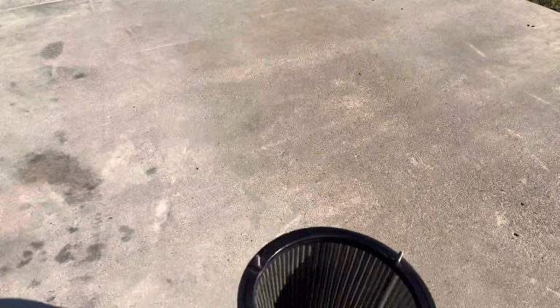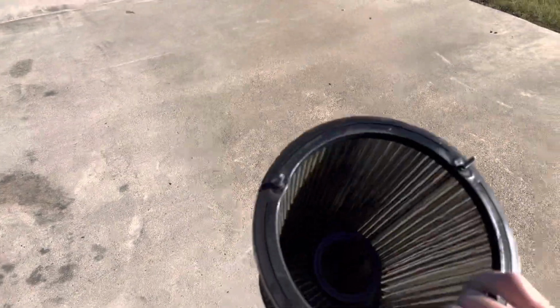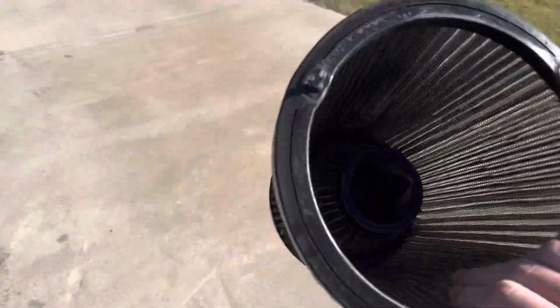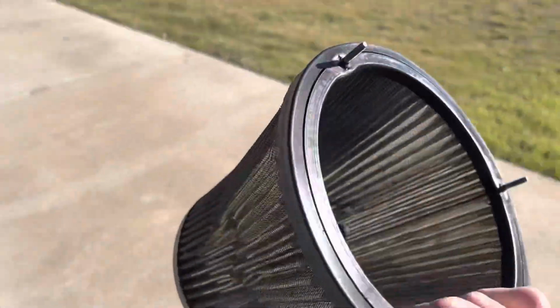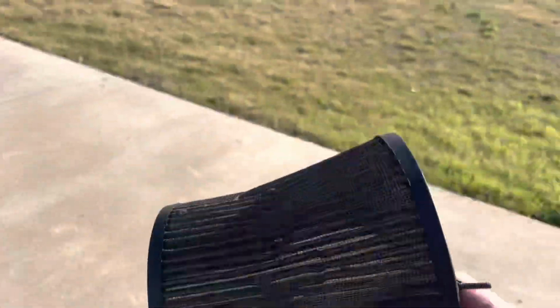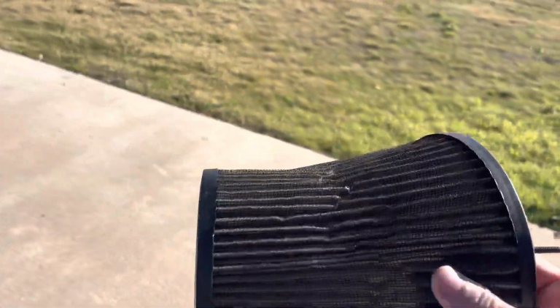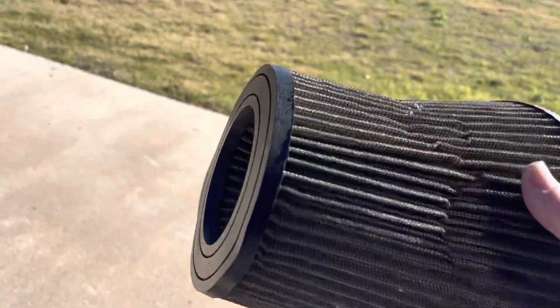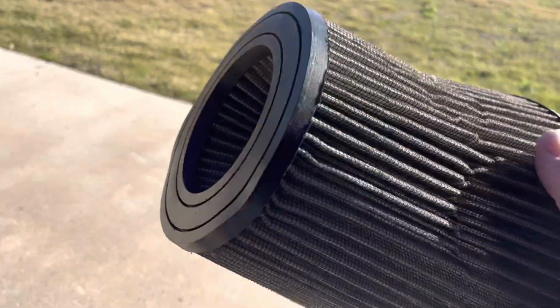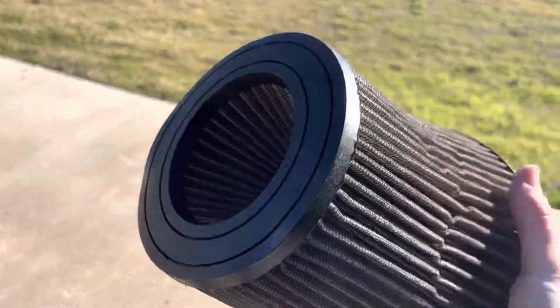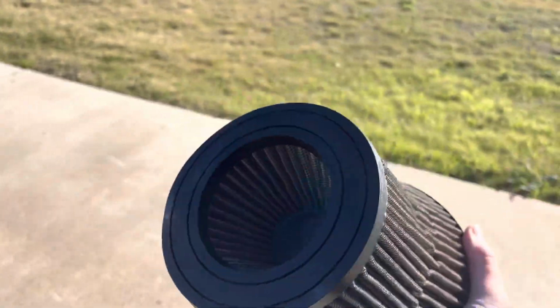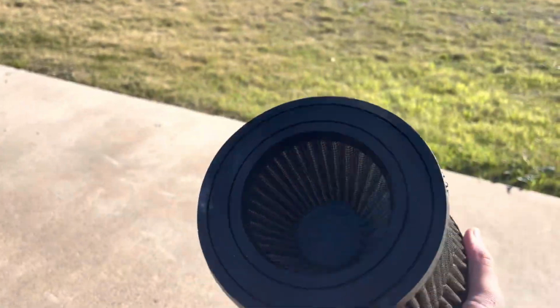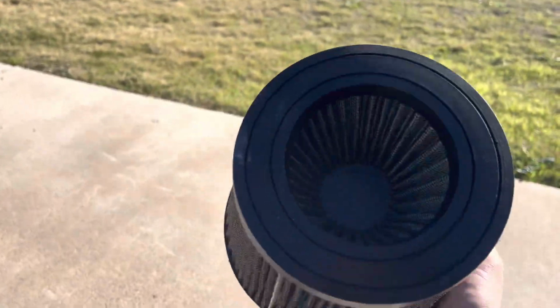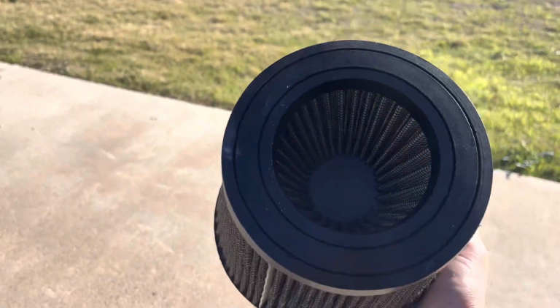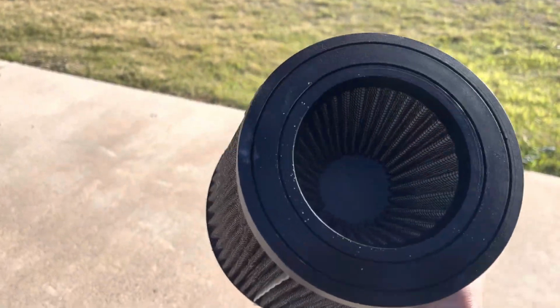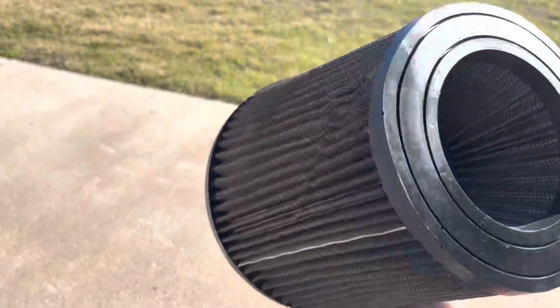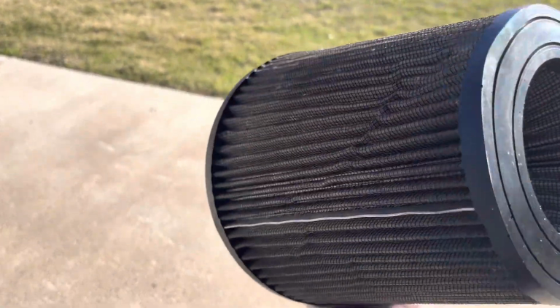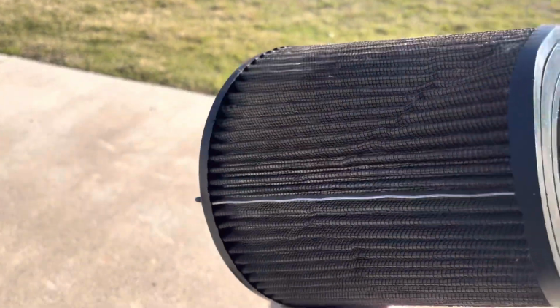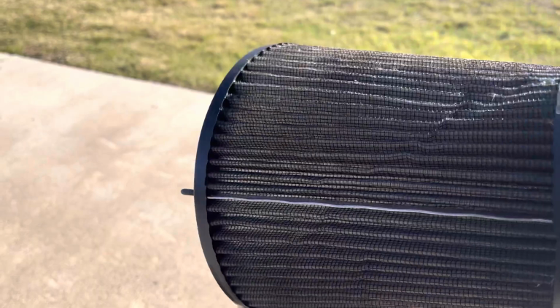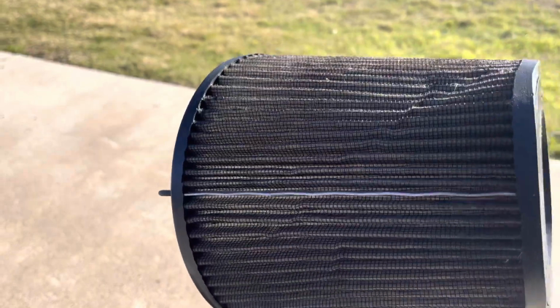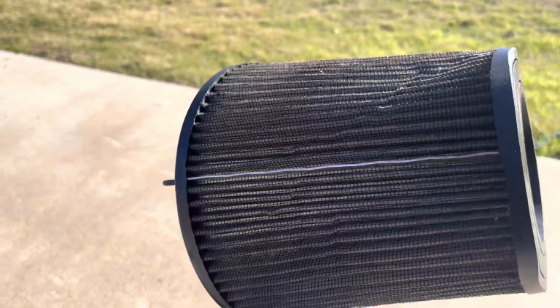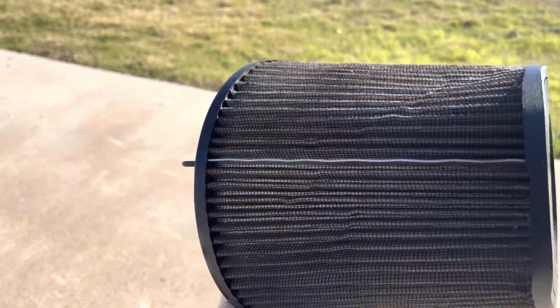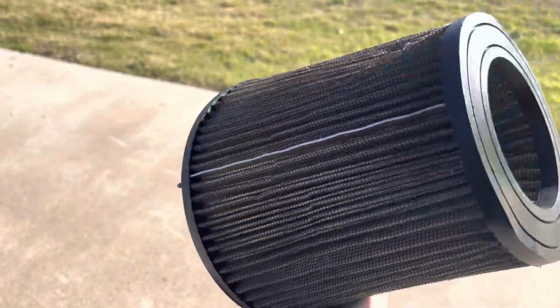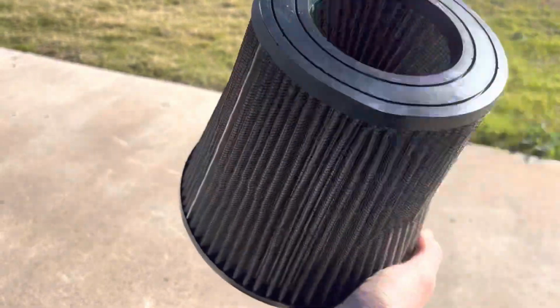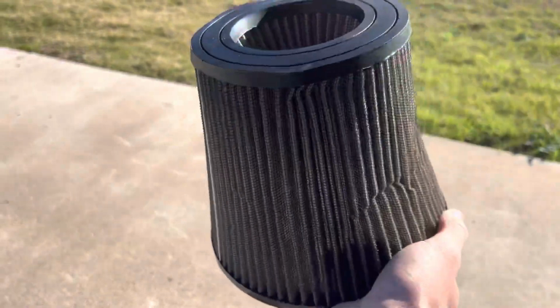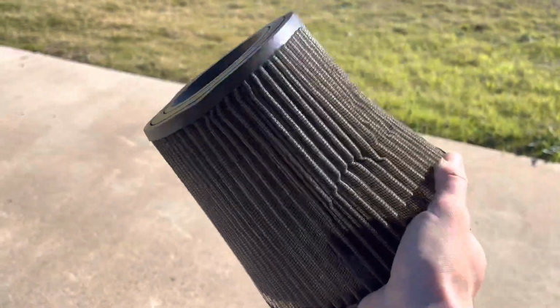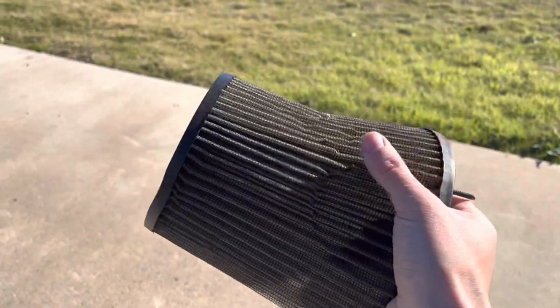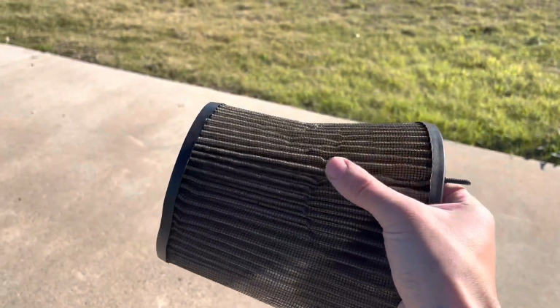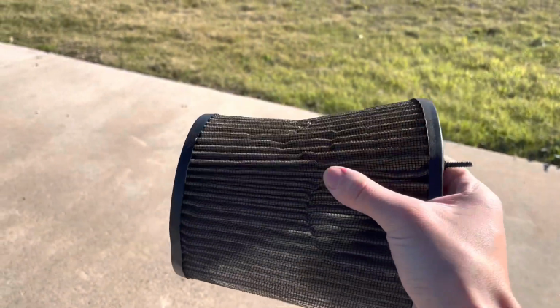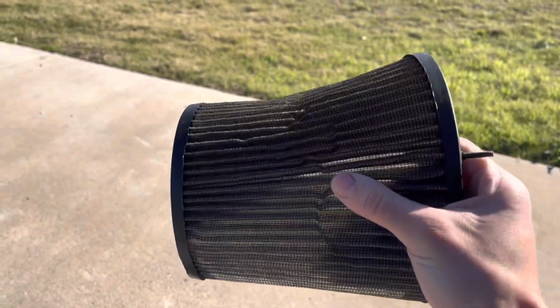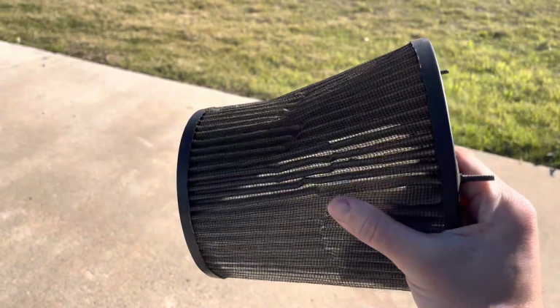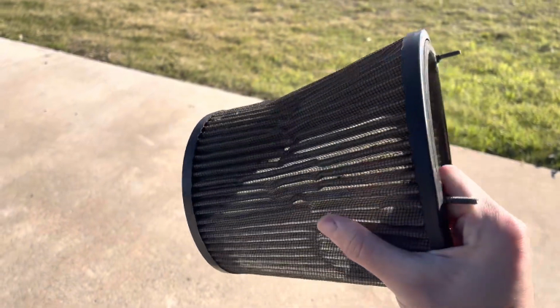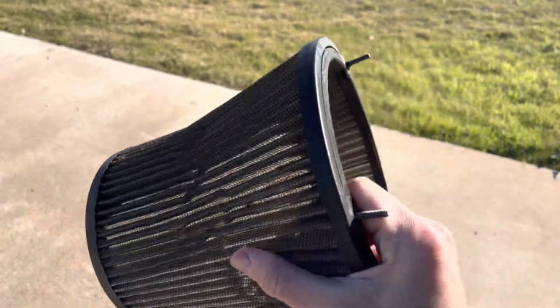I can see how obviously it would get more air than the regular filter would — this one's all mangled and gross.